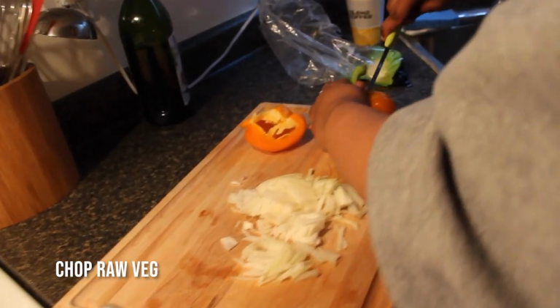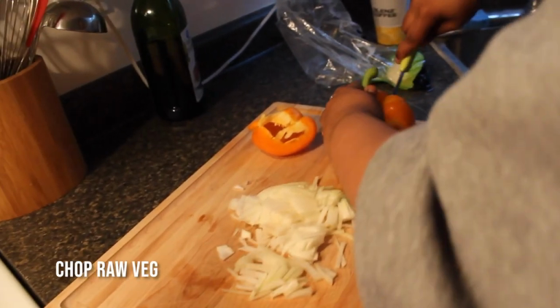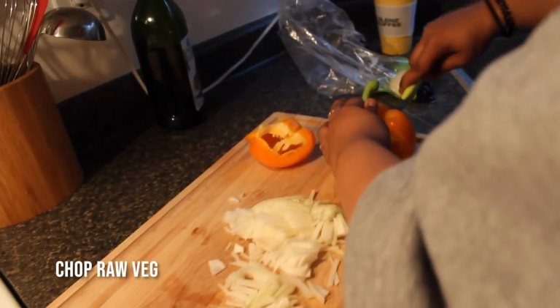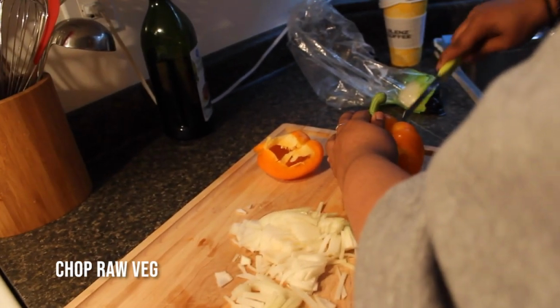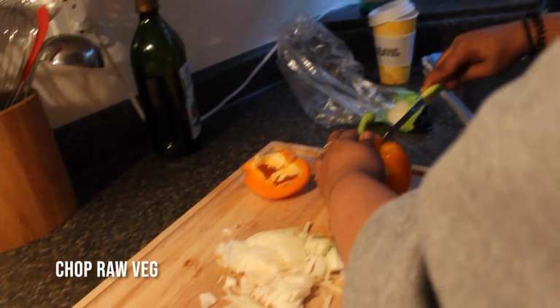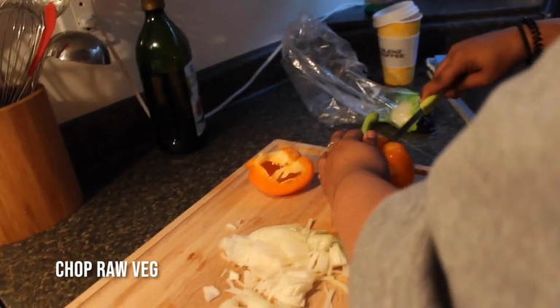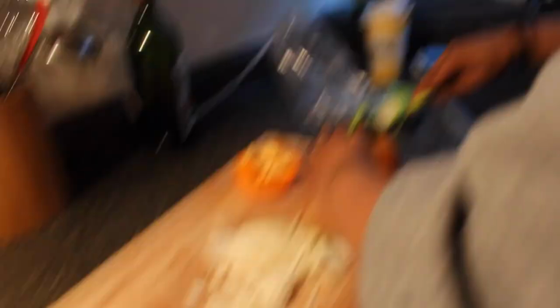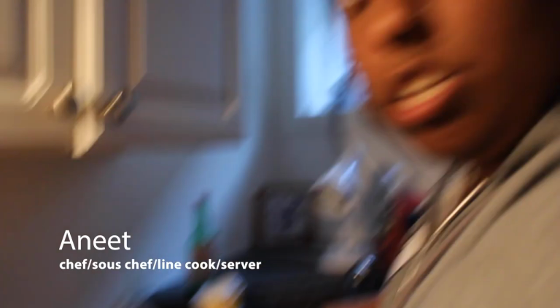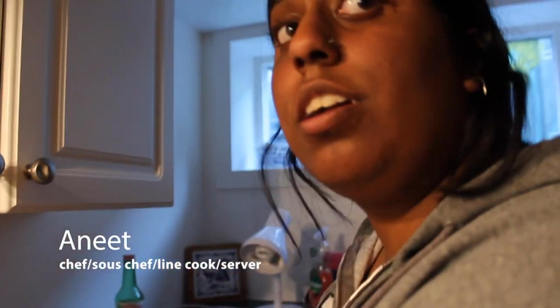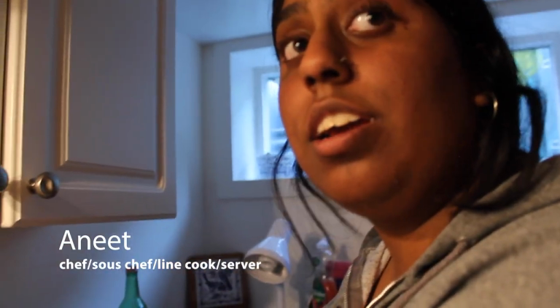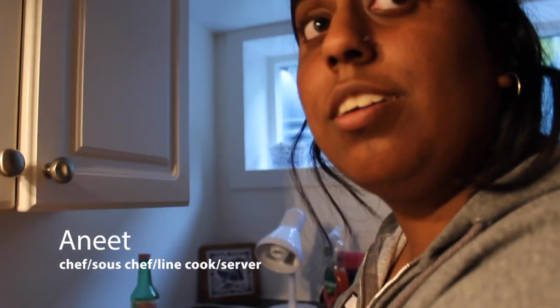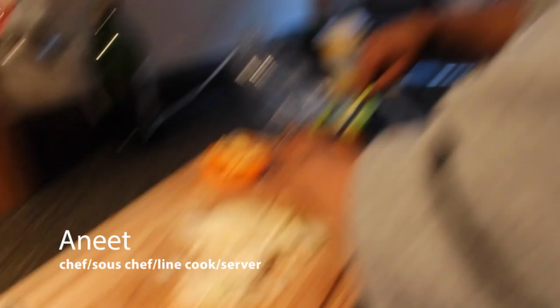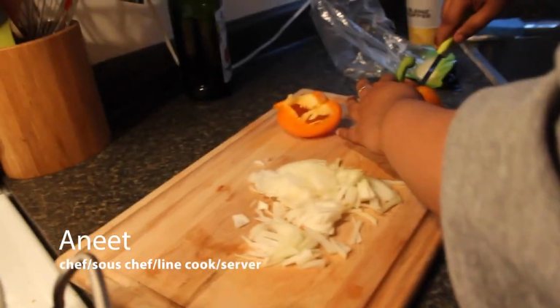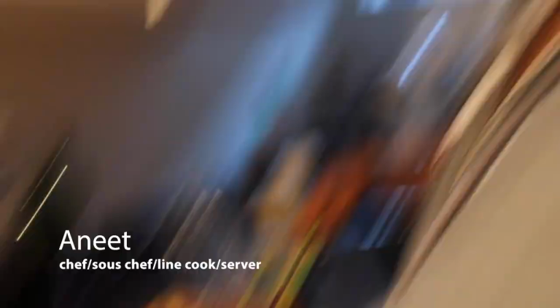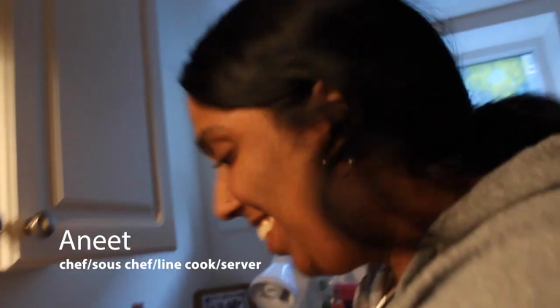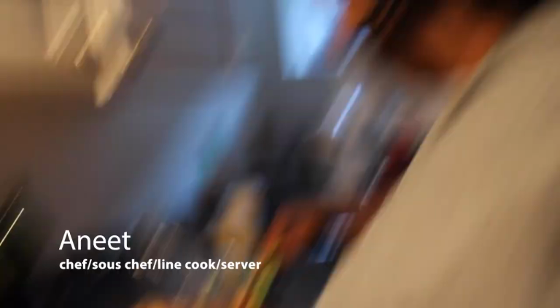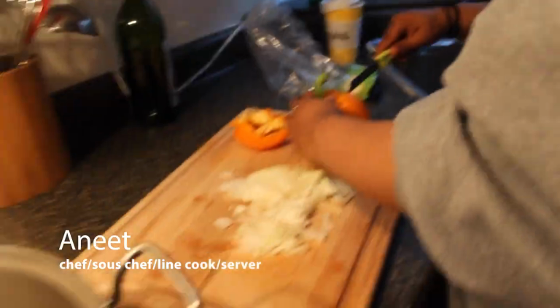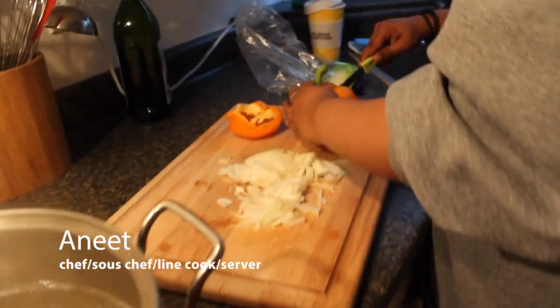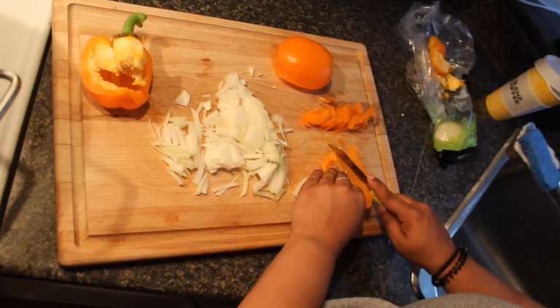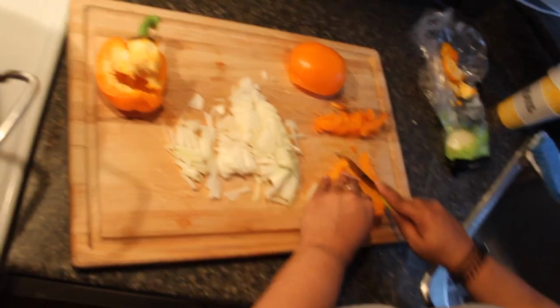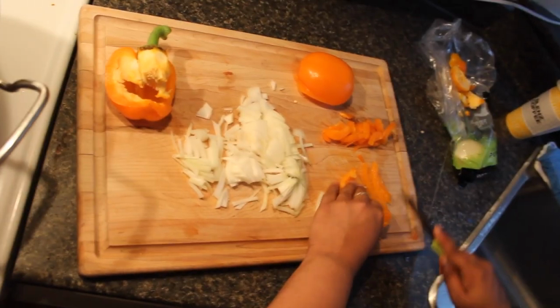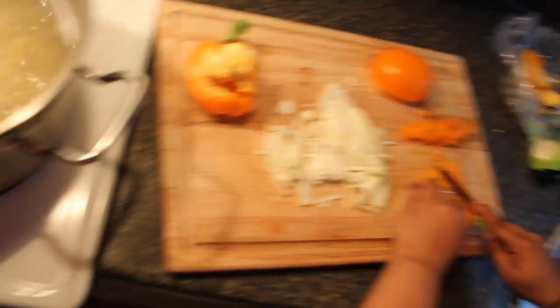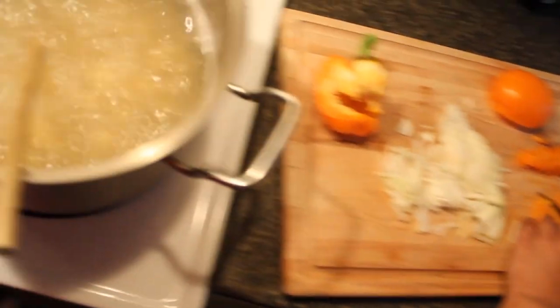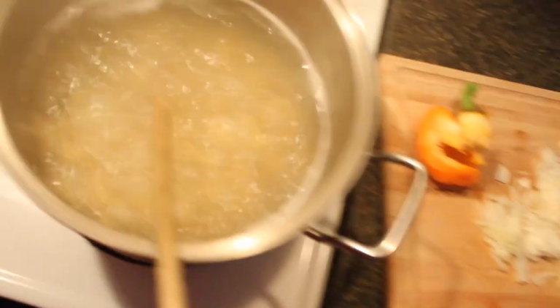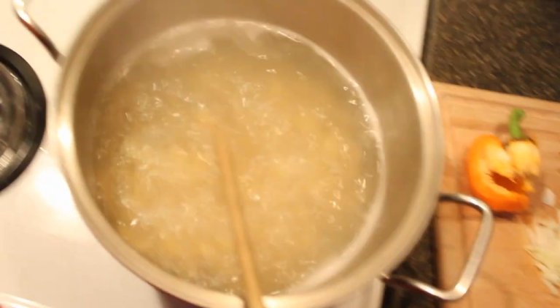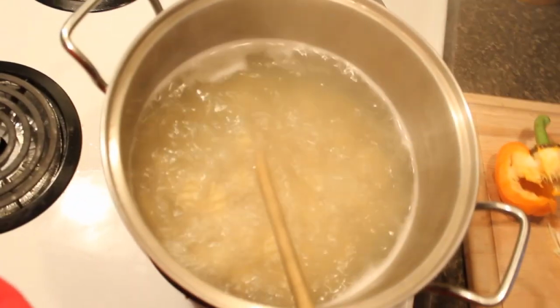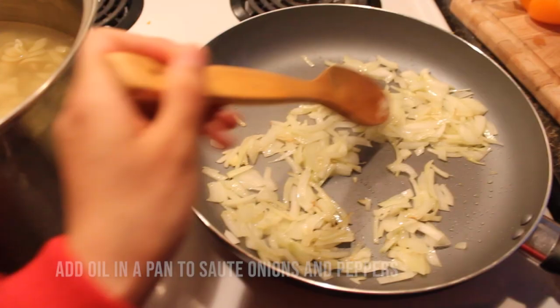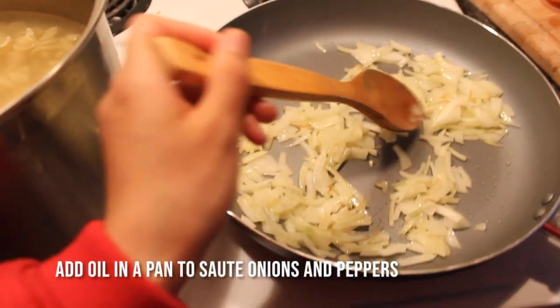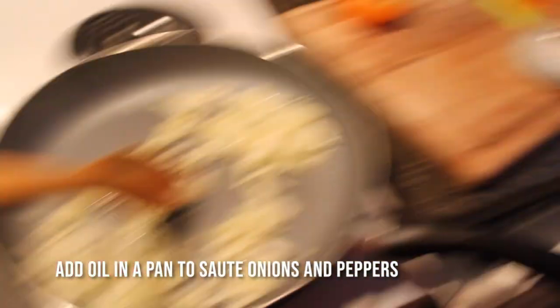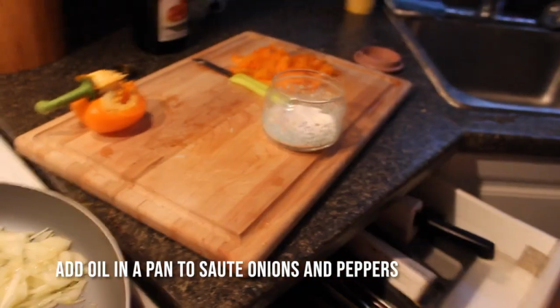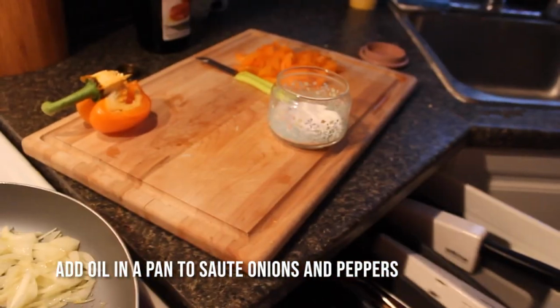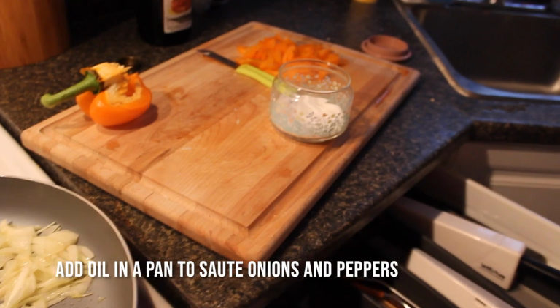You're cutting the pepper — do you want to cut it? It's like an airplane. We will sauté our onions.